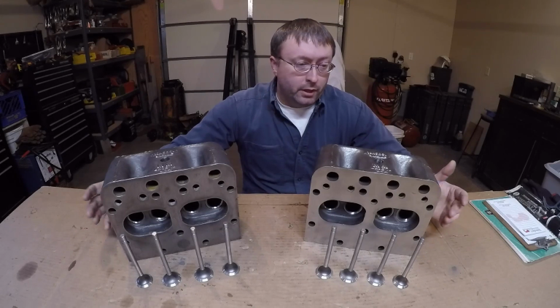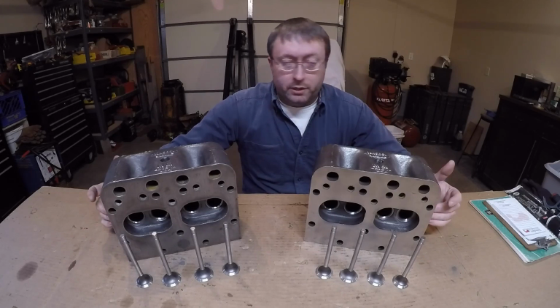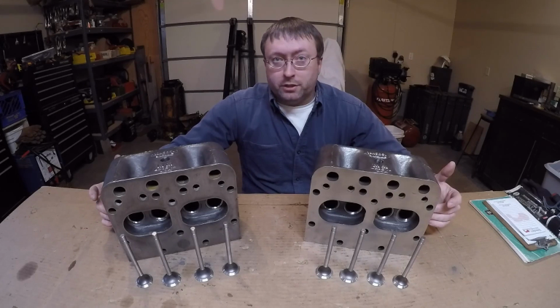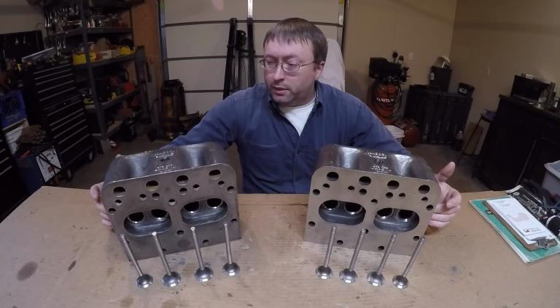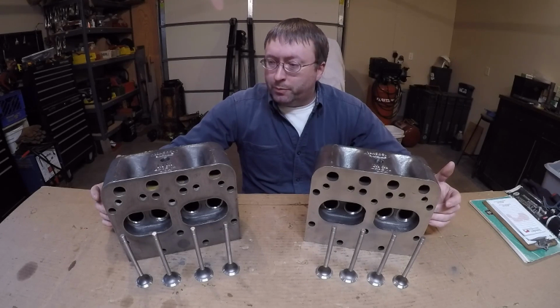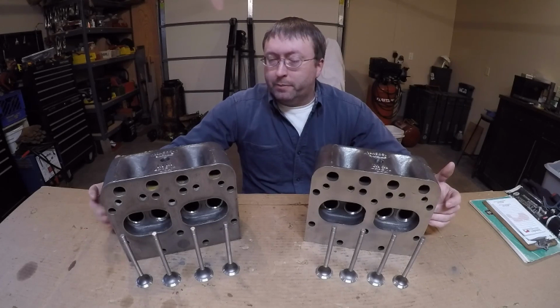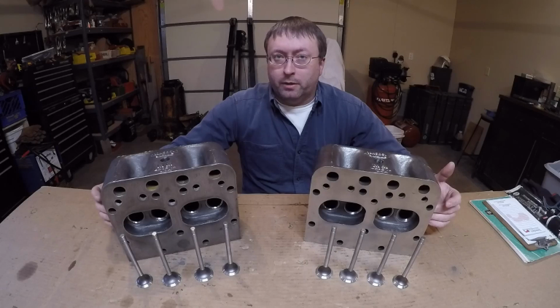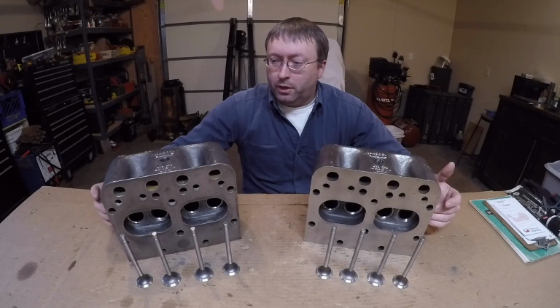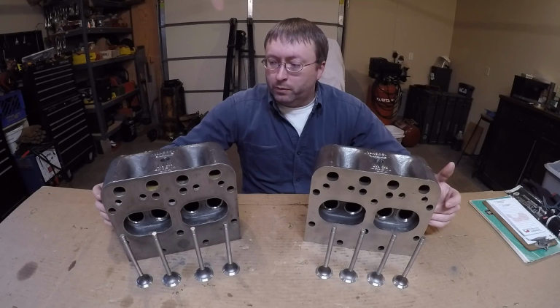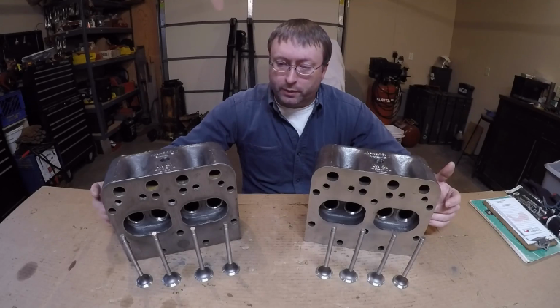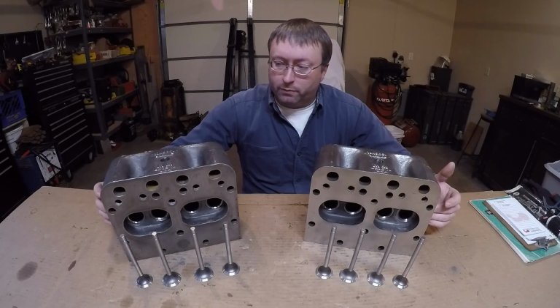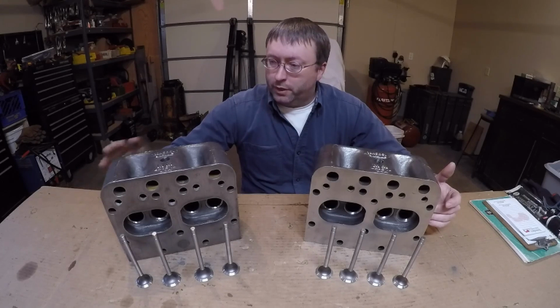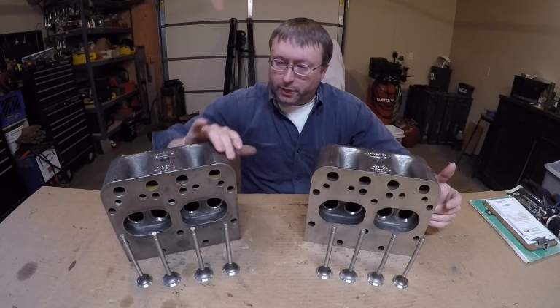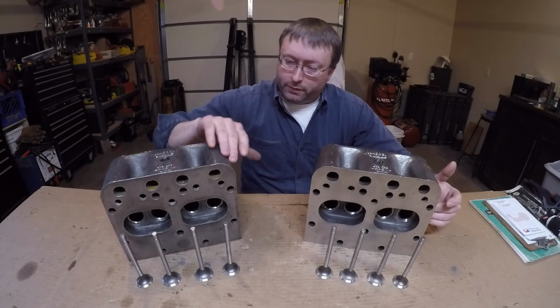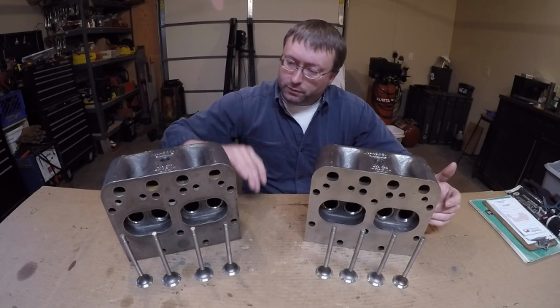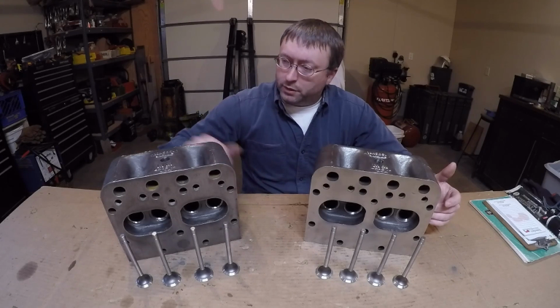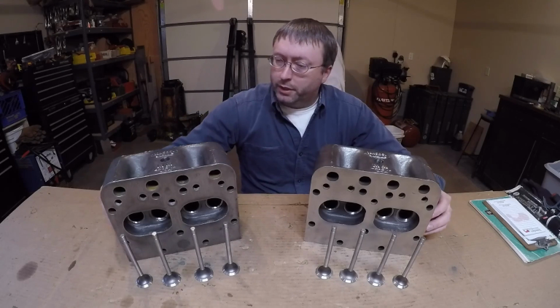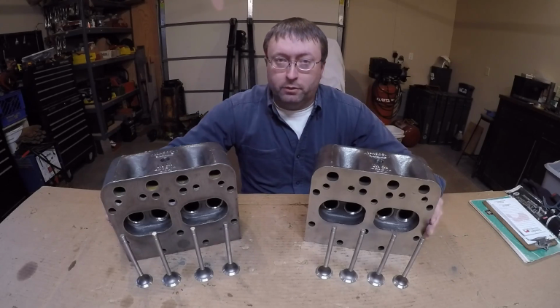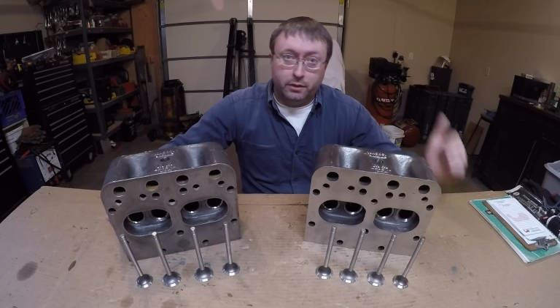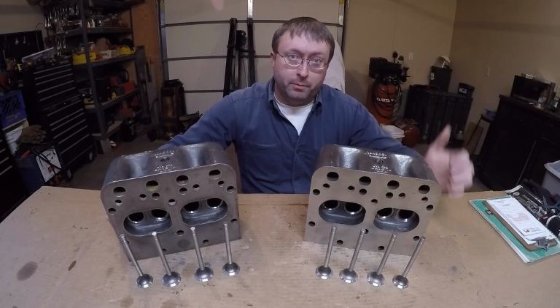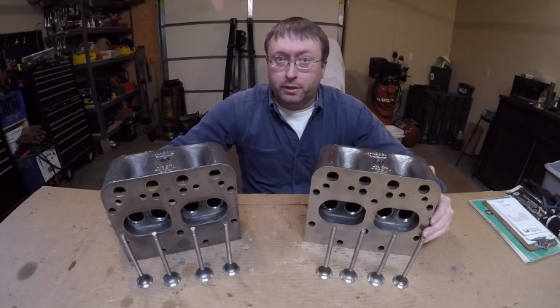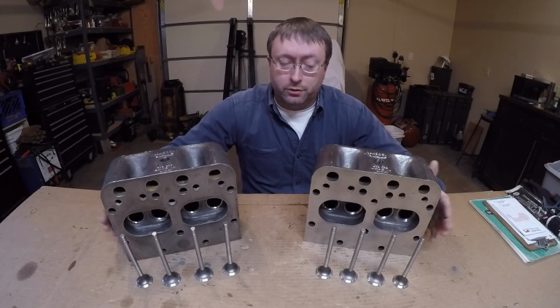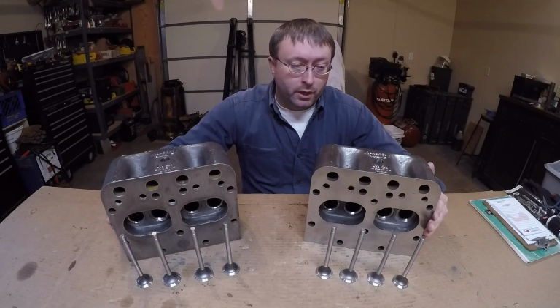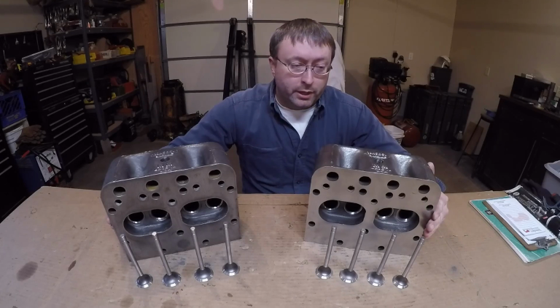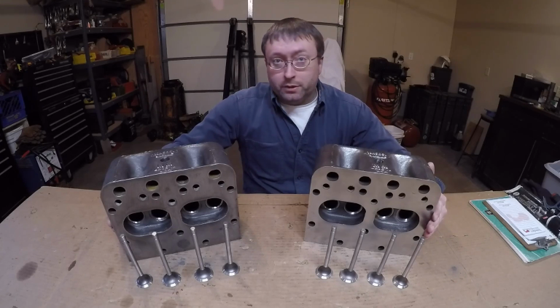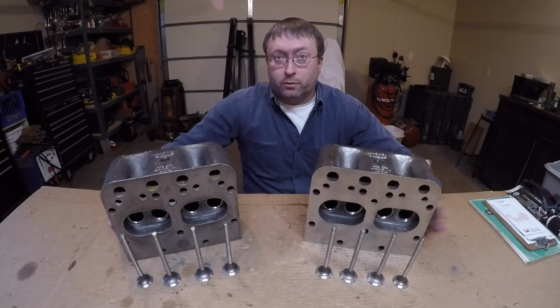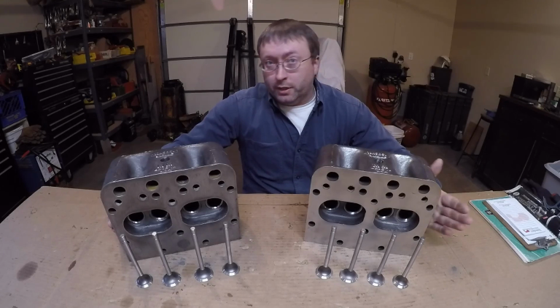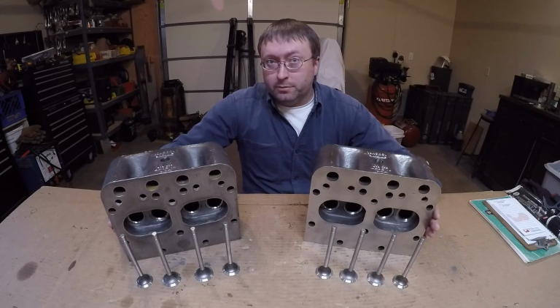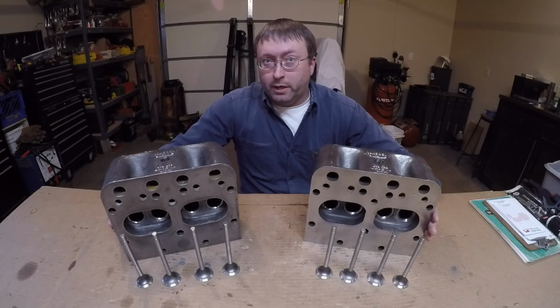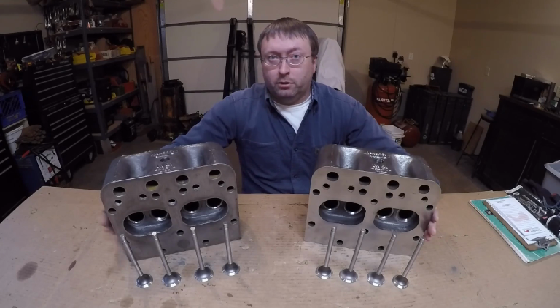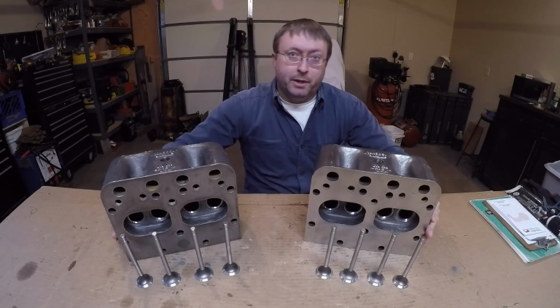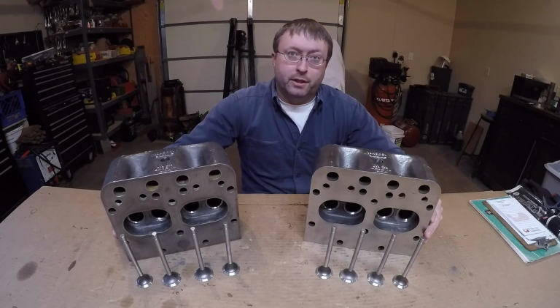That's as far as I'm going to go for now with this video. I'll get these things cleaned and then we'll pick right back up where I left off — getting the valves fully assembled in the head and hopefully getting these put back on the engine. As always, thanks for watching, like and subscribe, and I hope to see you back next time.